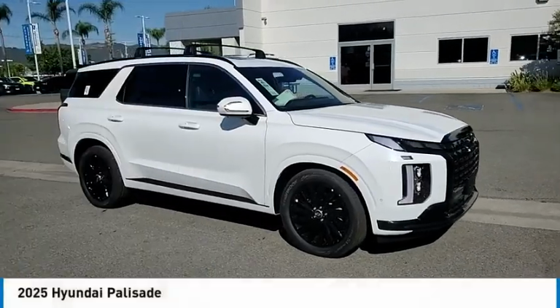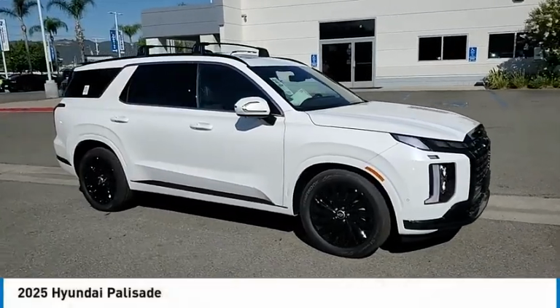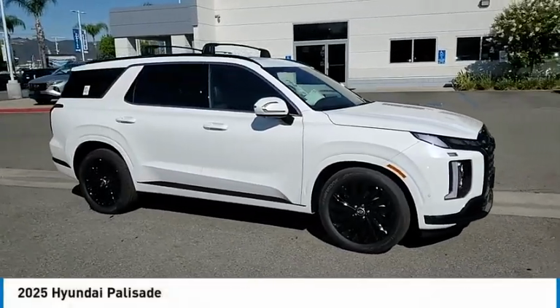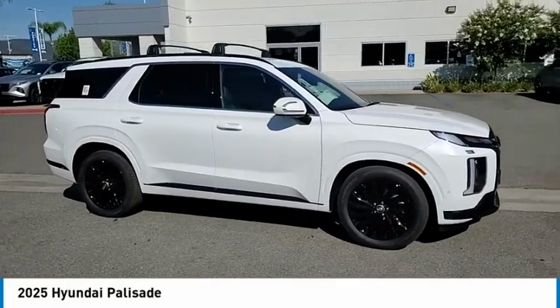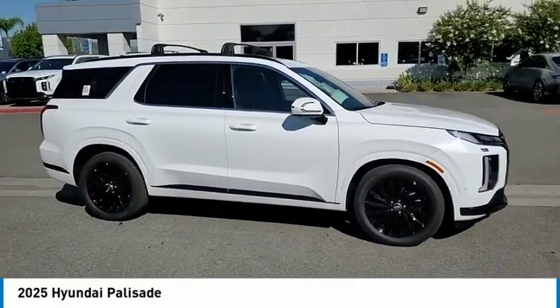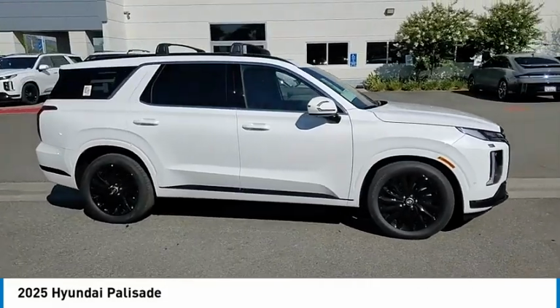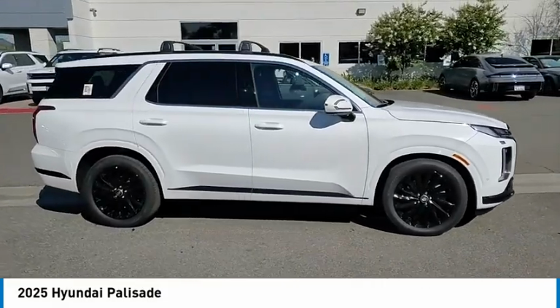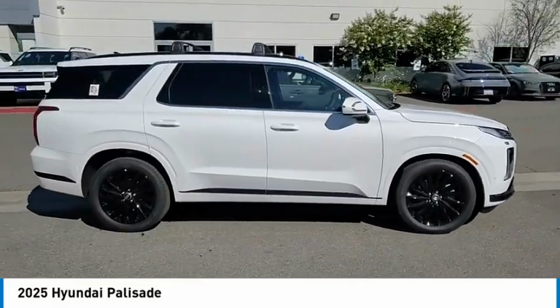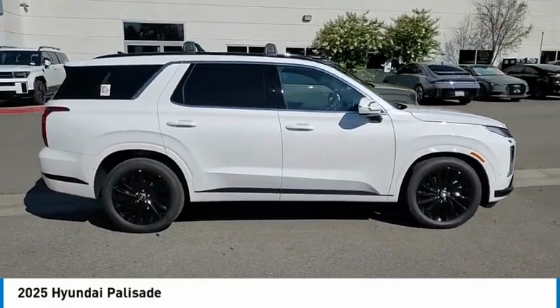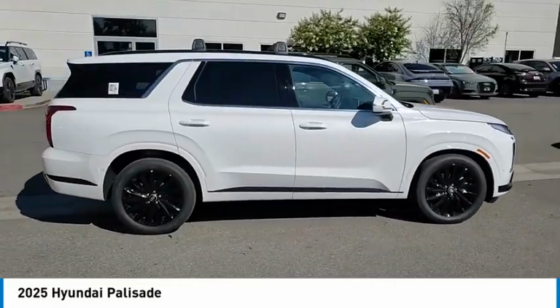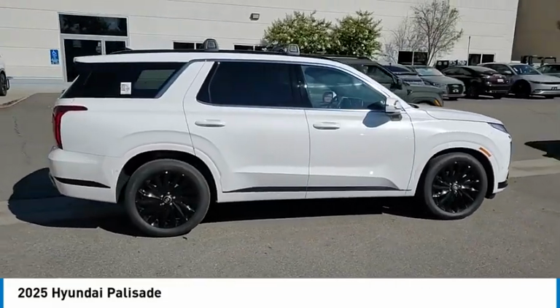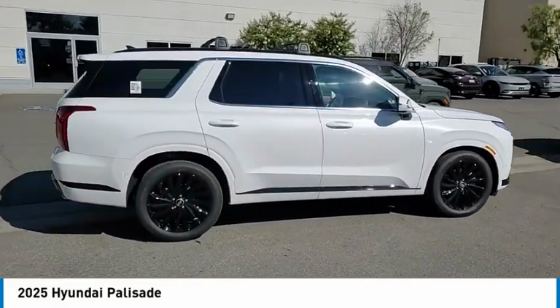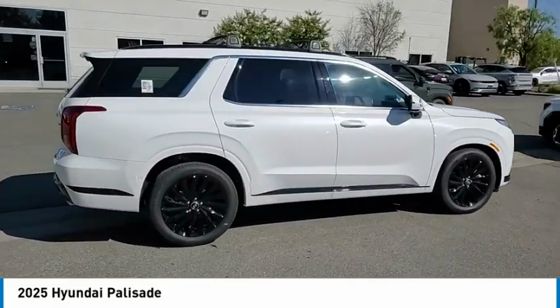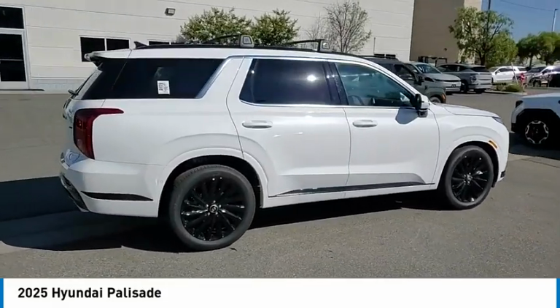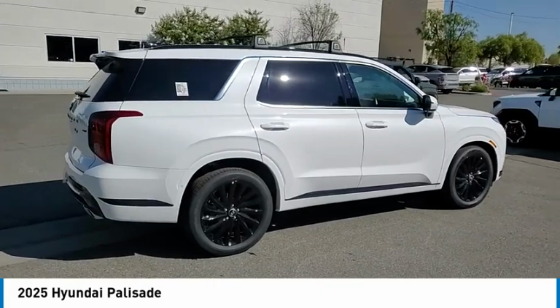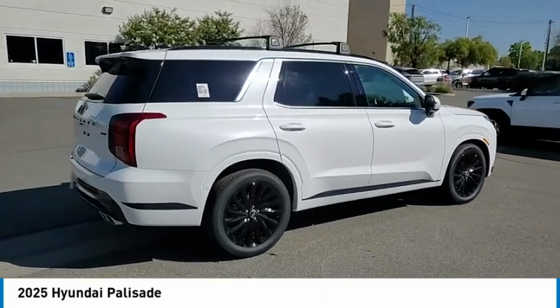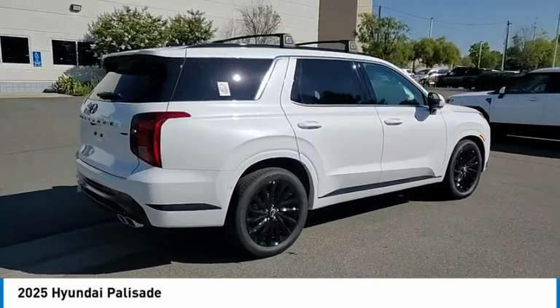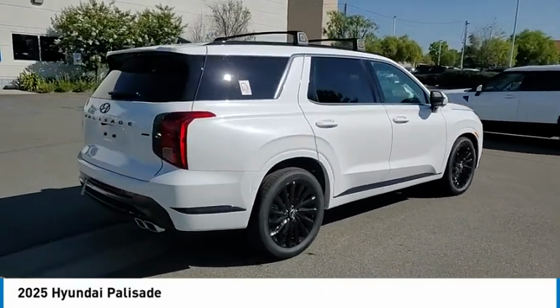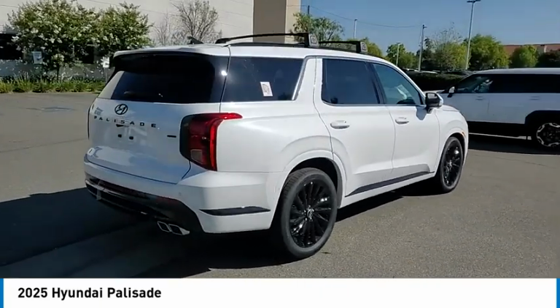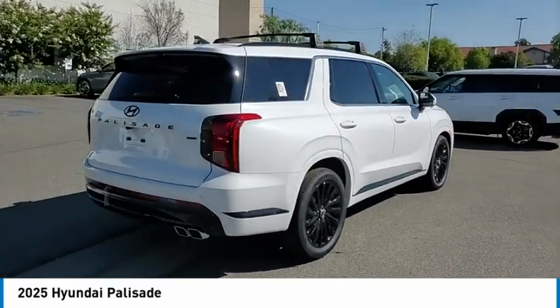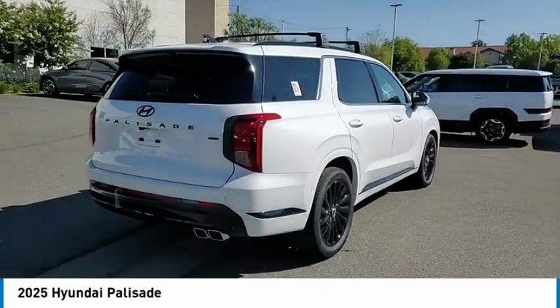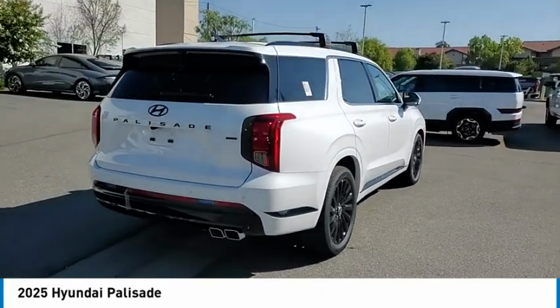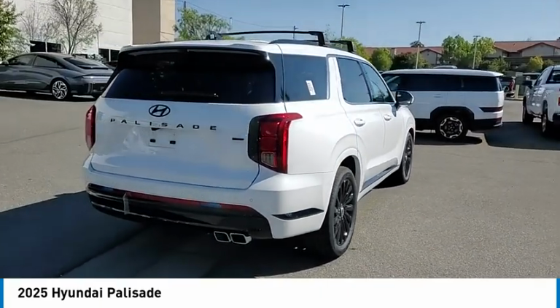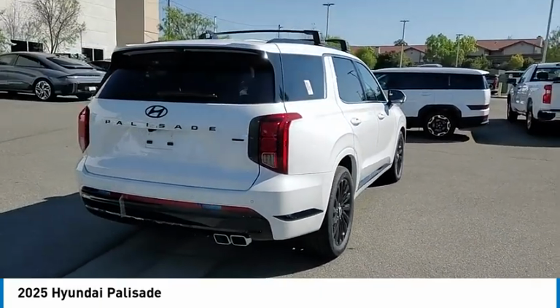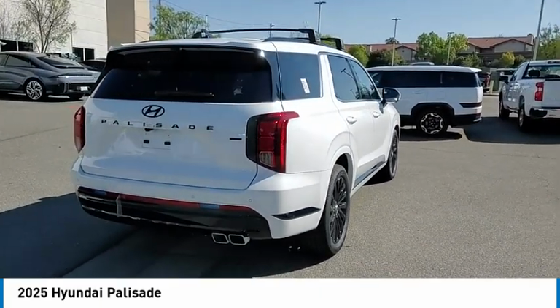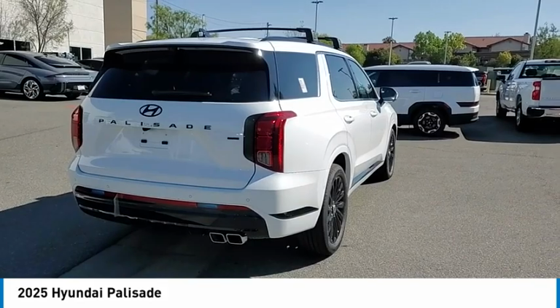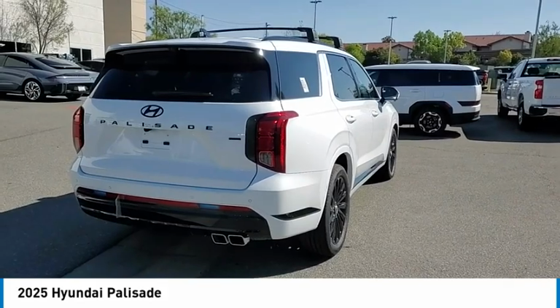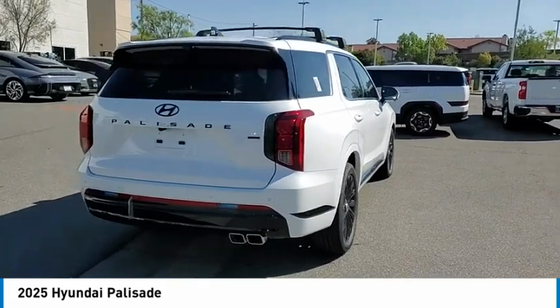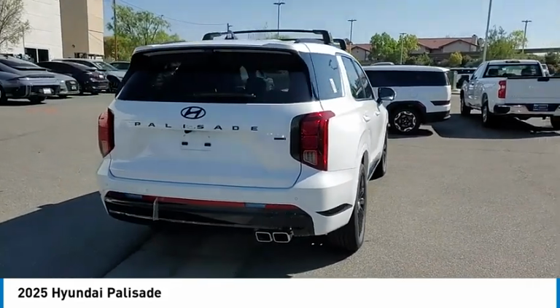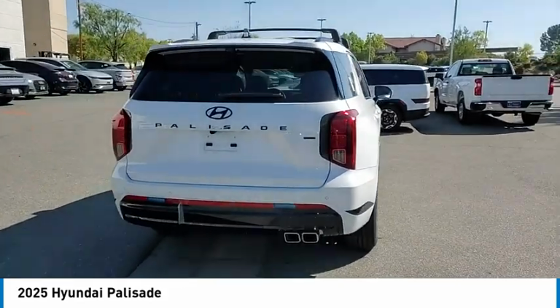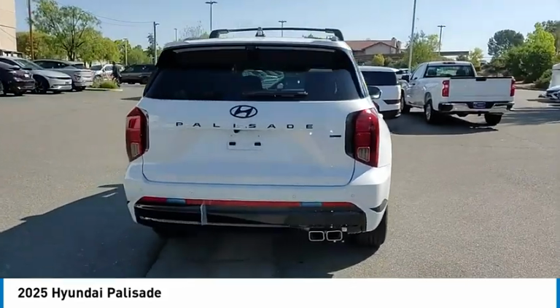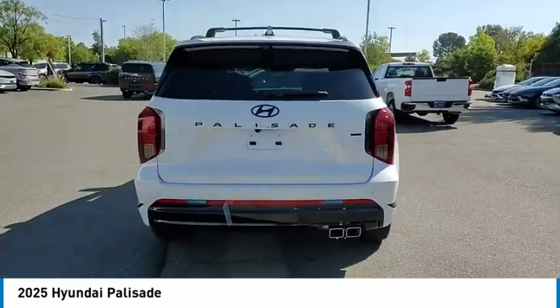Make a great choice today with the 2025 Palisade. The Hyundai Palisade includes loads of interior room, third row seating, and a stylish exterior. Throw in all the additional technology features and your family will be thrilled to ride around in style.